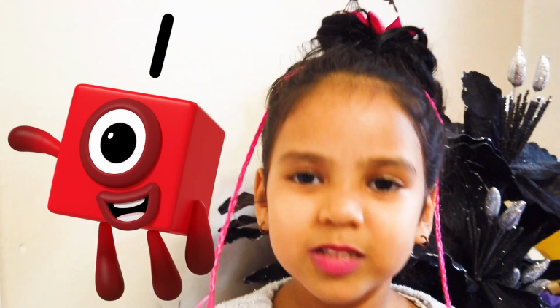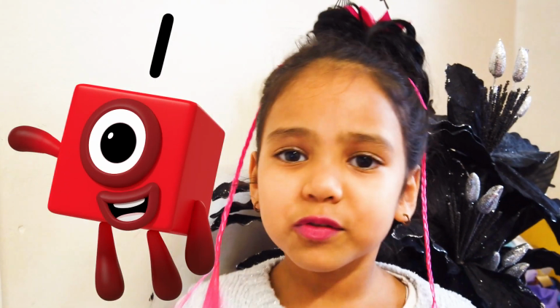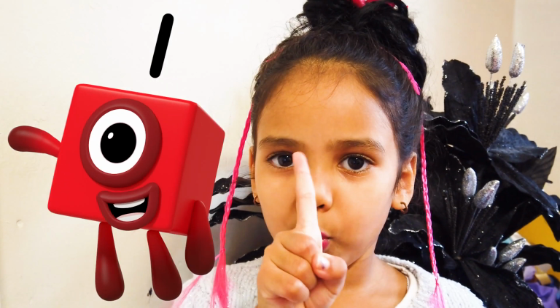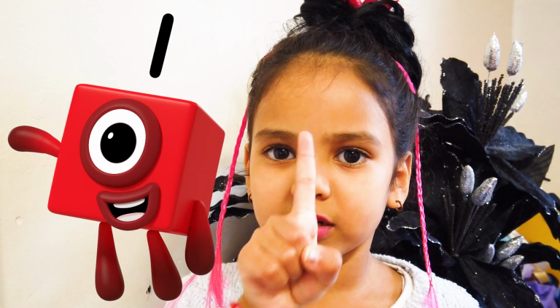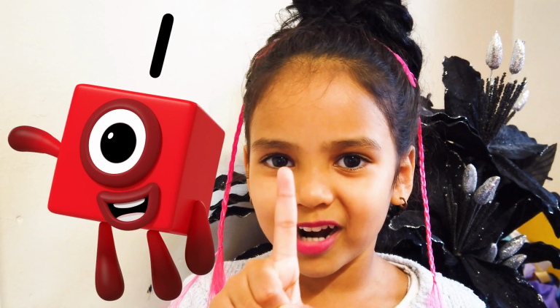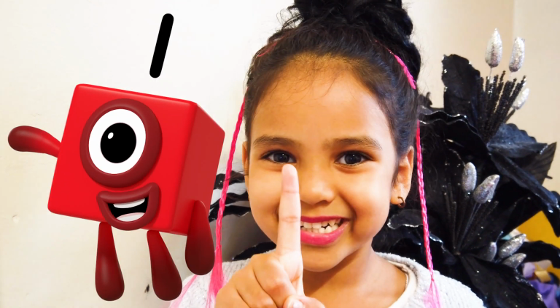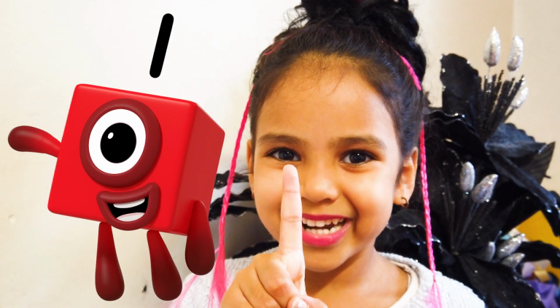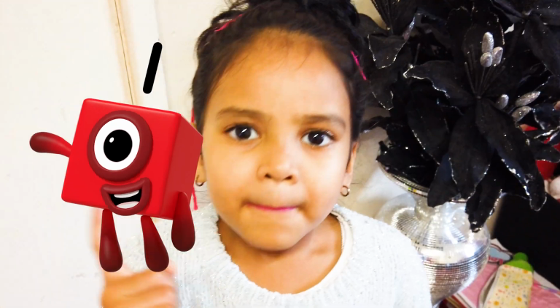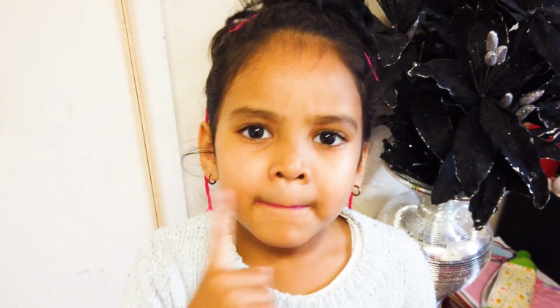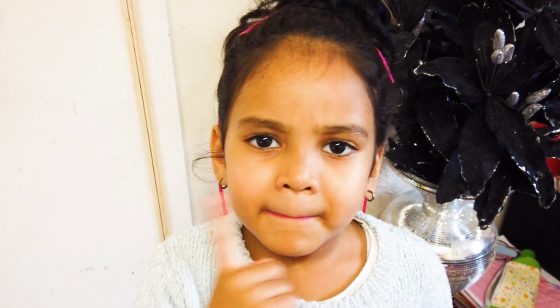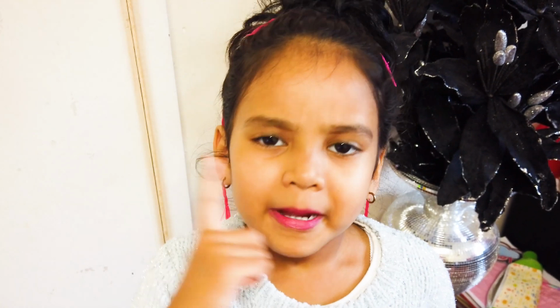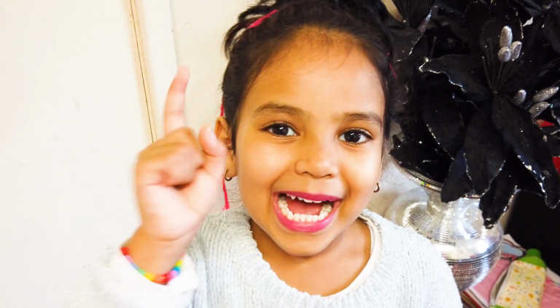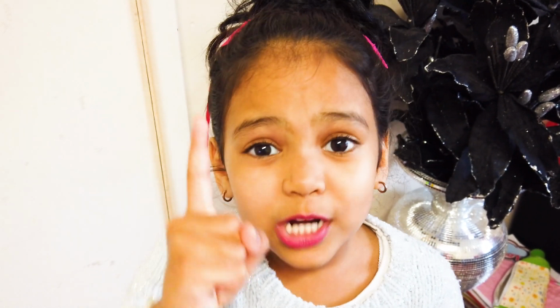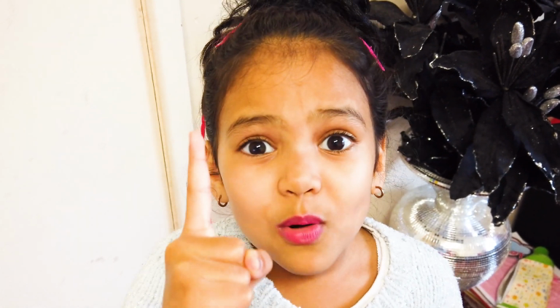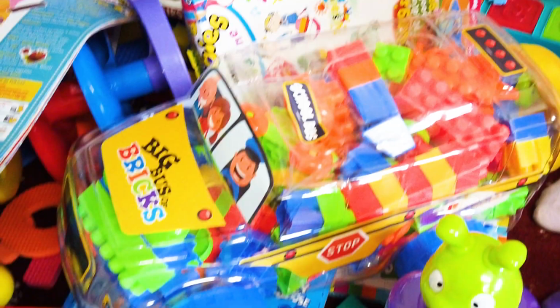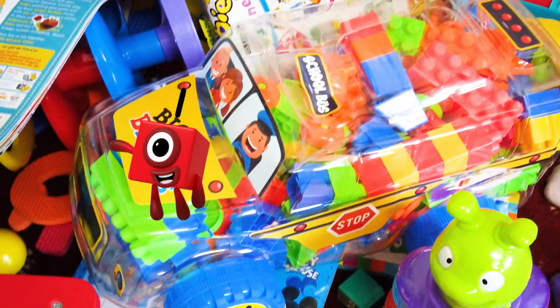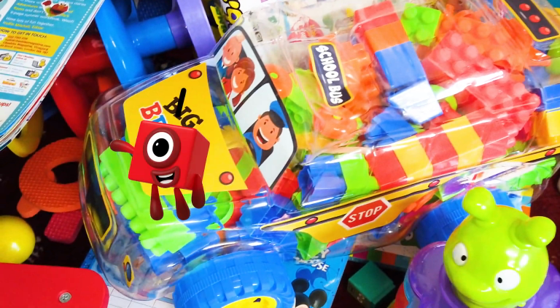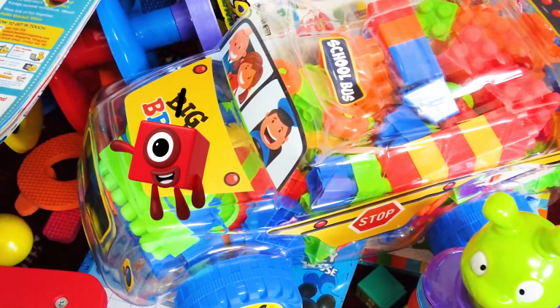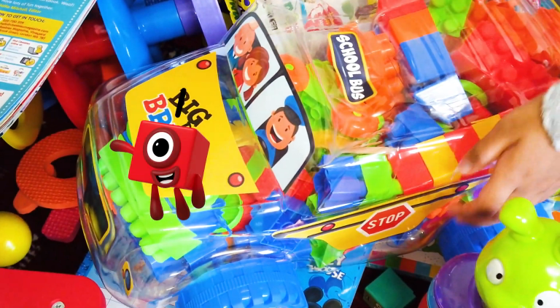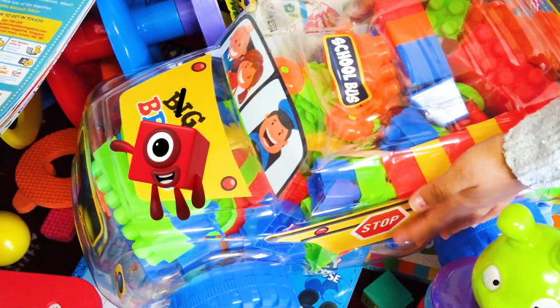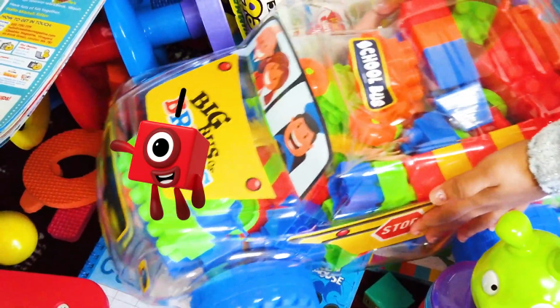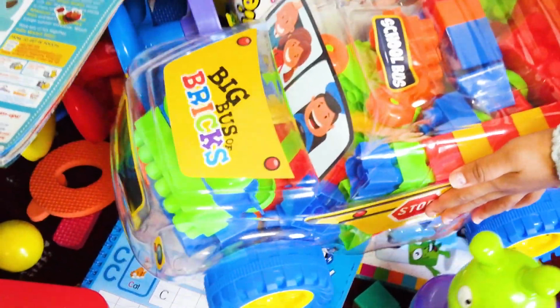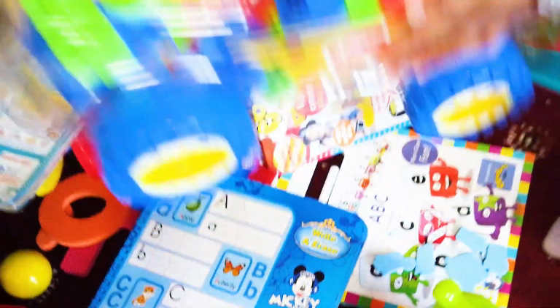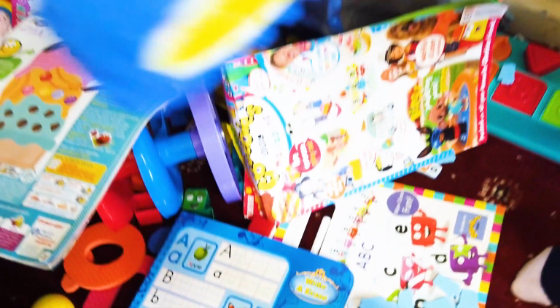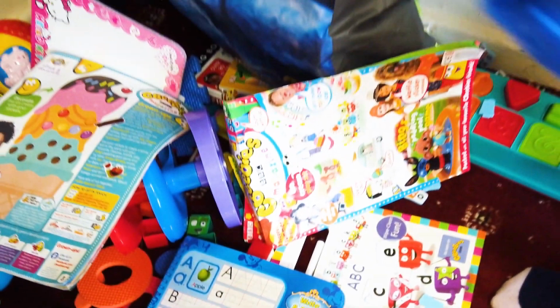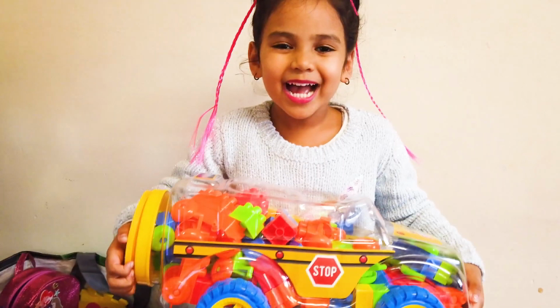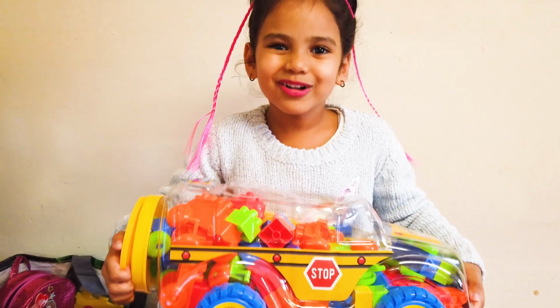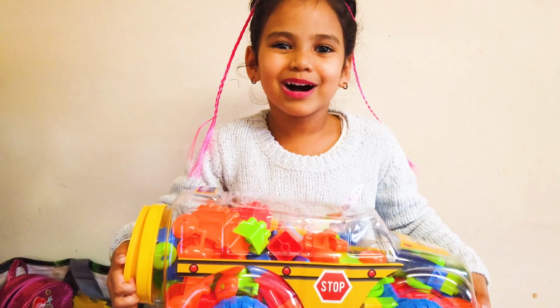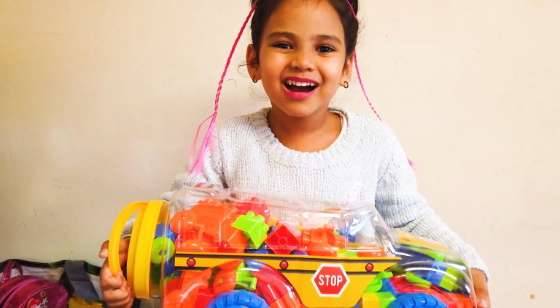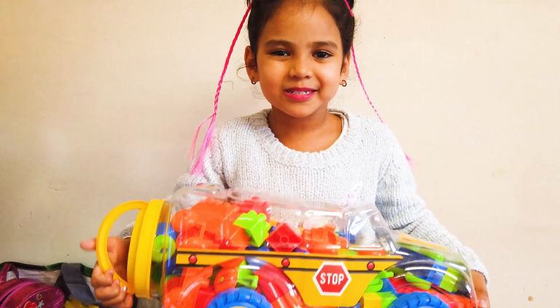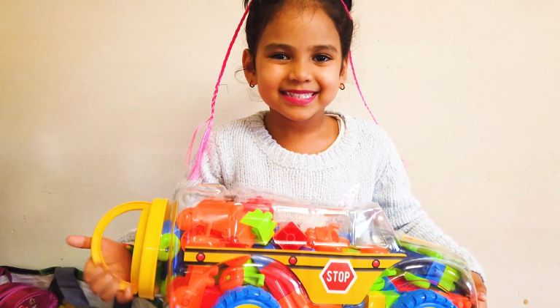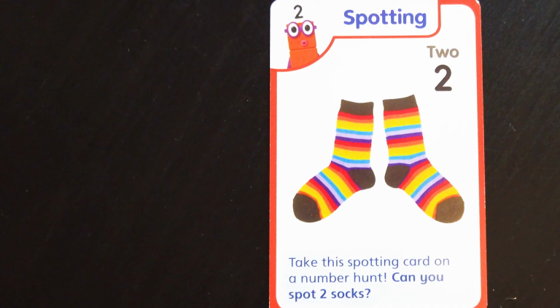I got one card. Wow! I know! I got one card. Awesome!